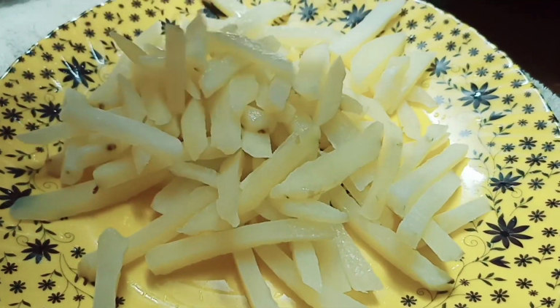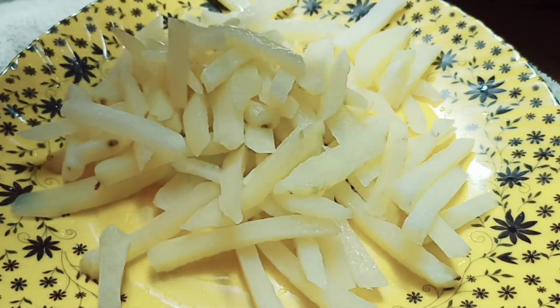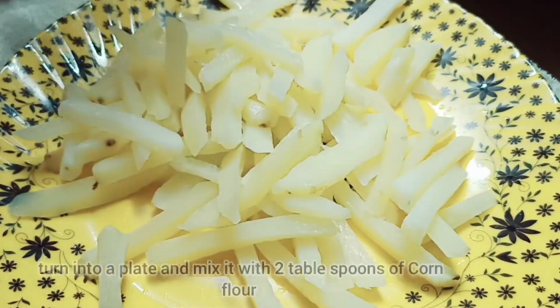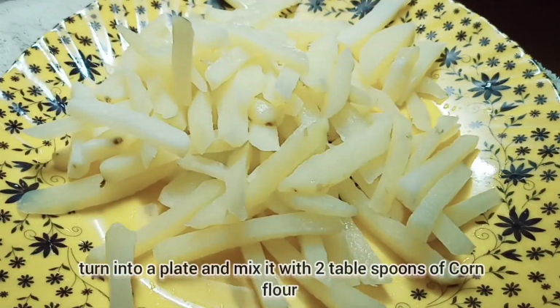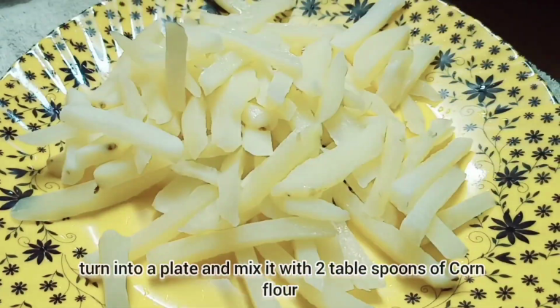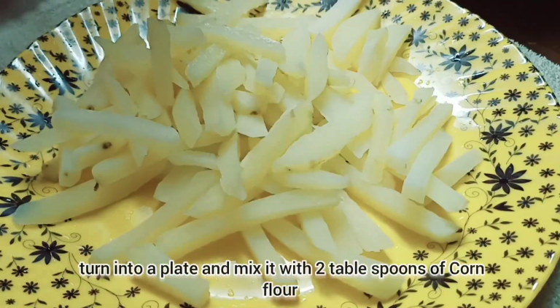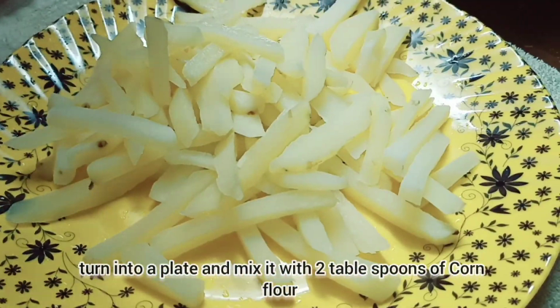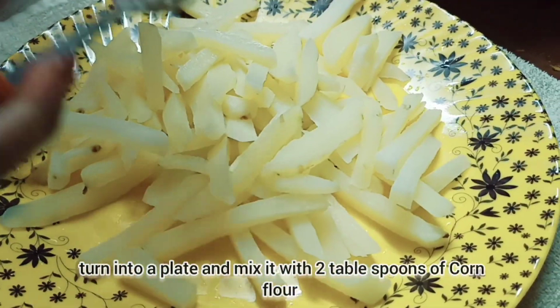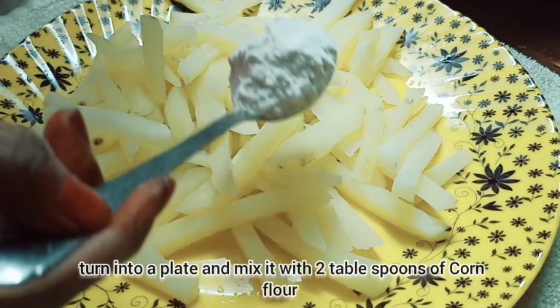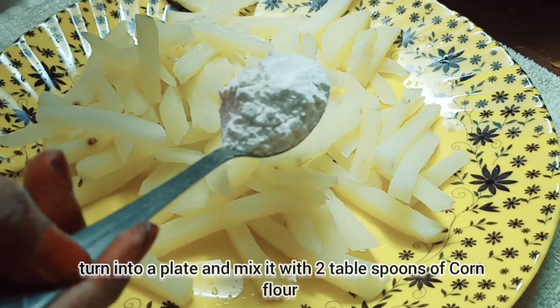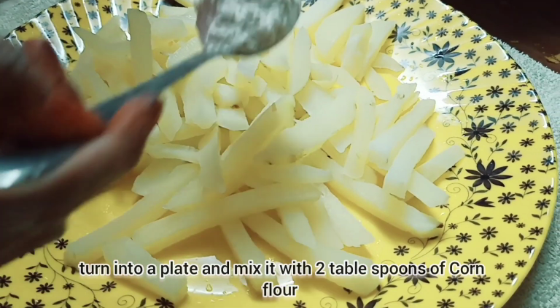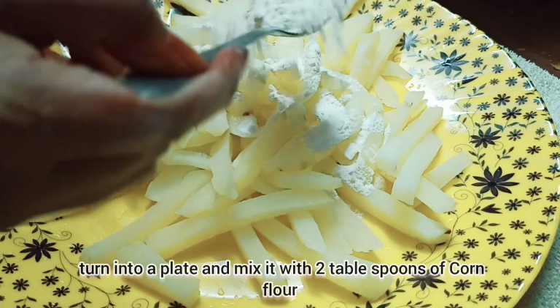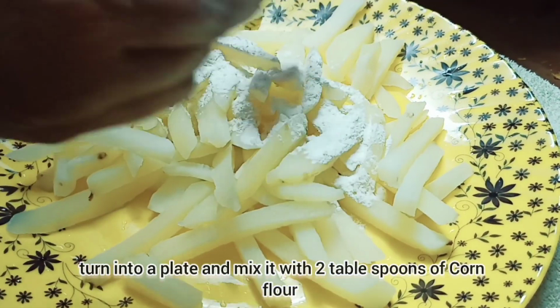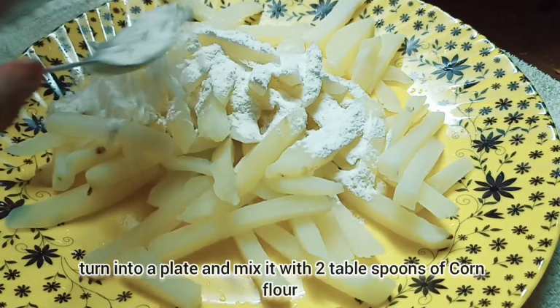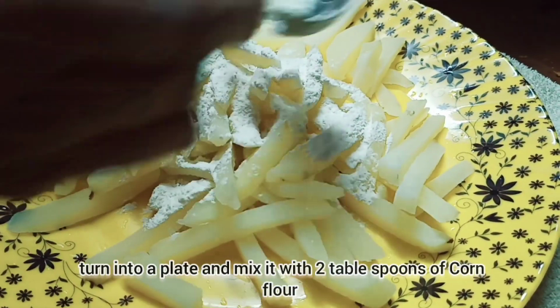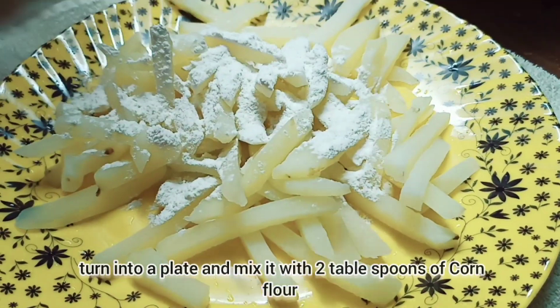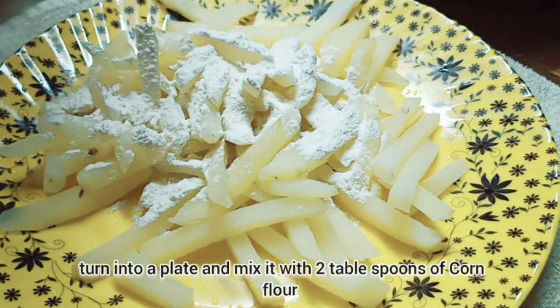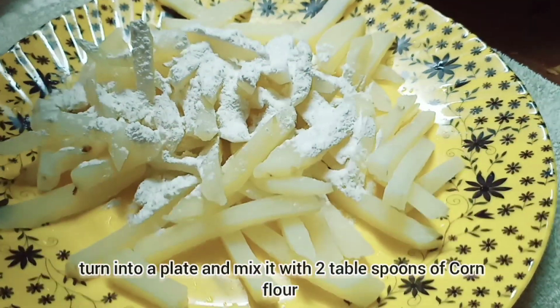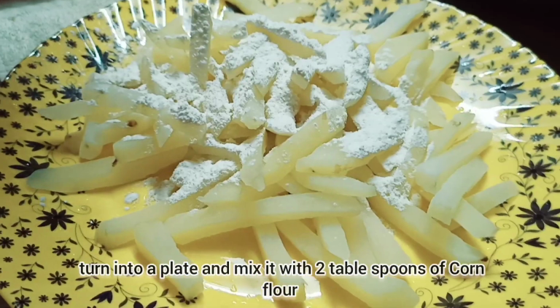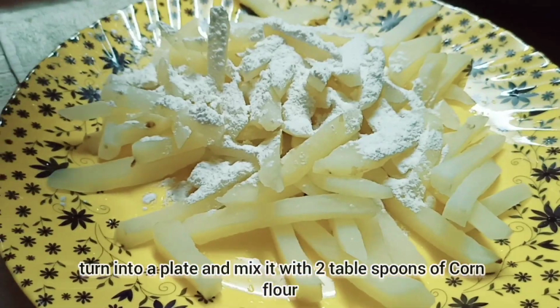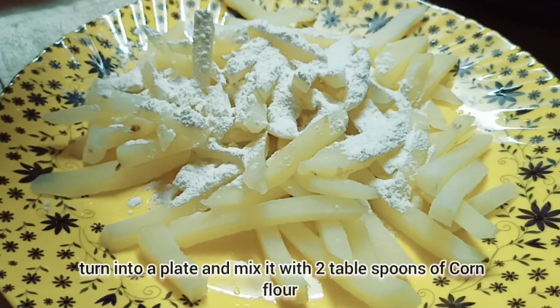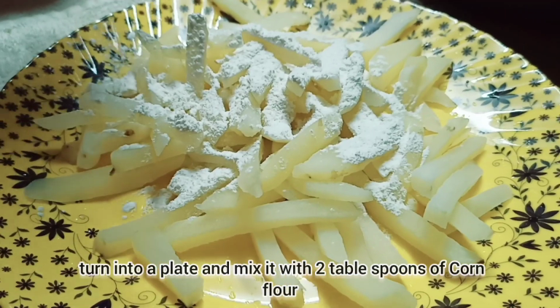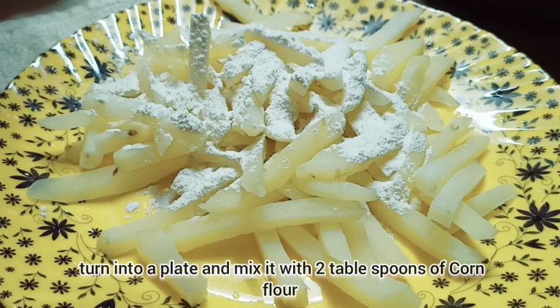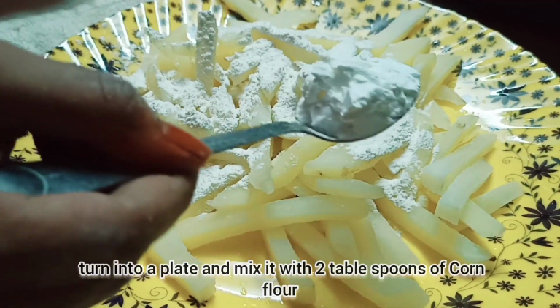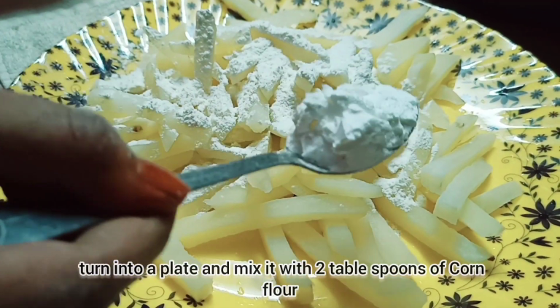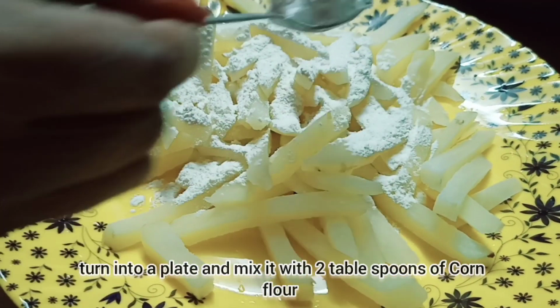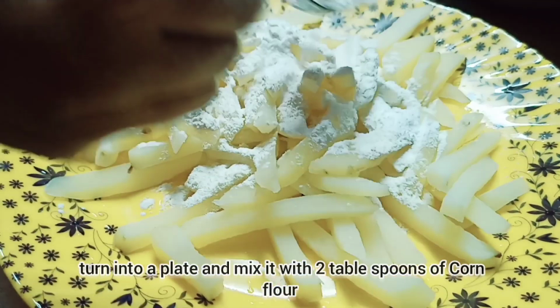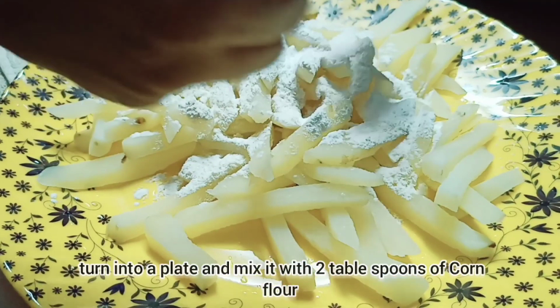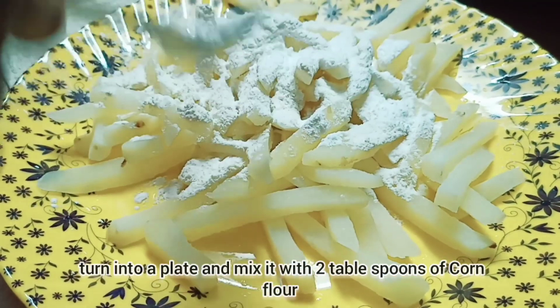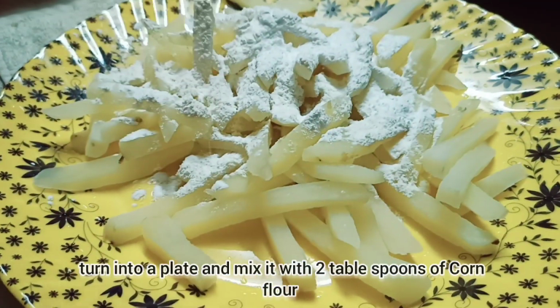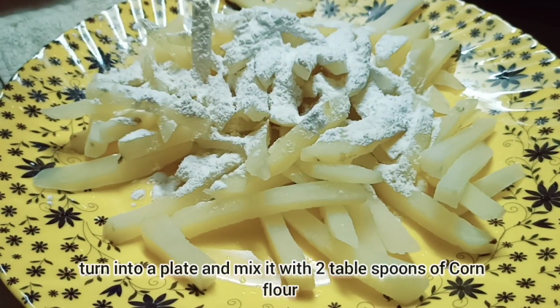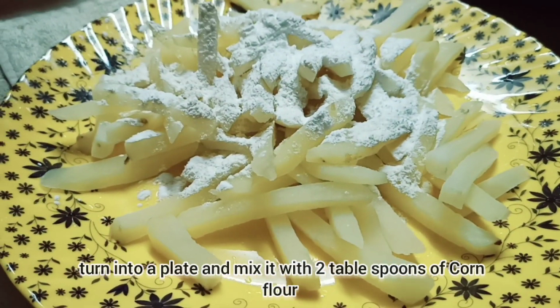Add 2 tablespoons of corn flour, then add 1 tablespoon of corn flour to the batter.